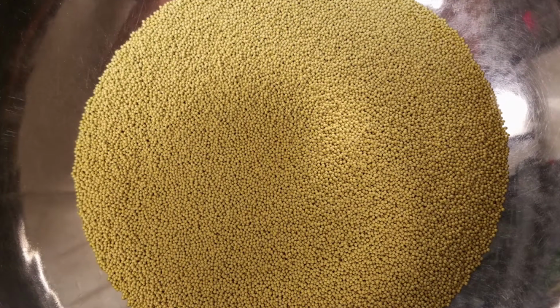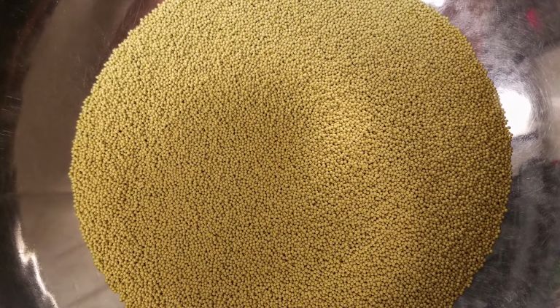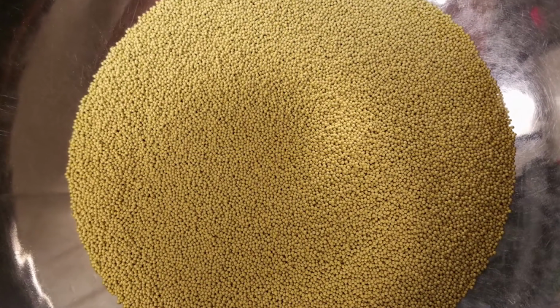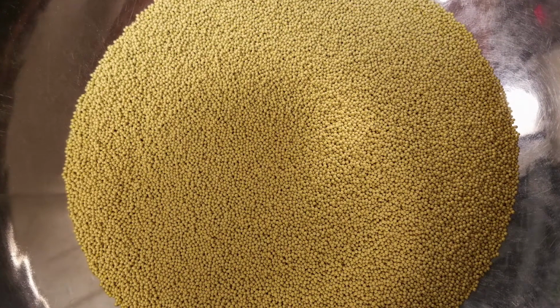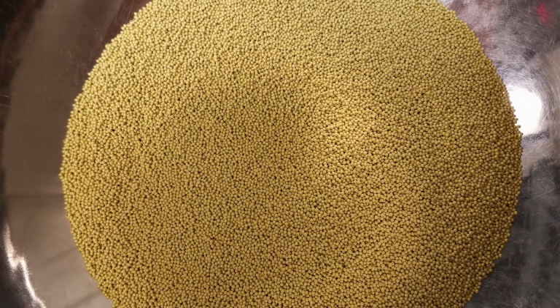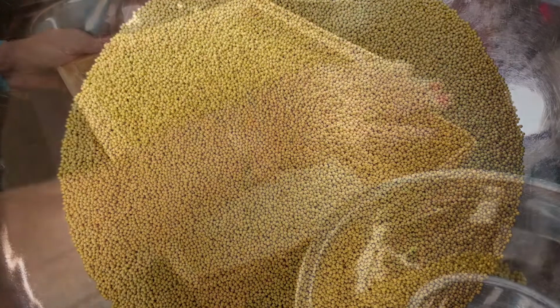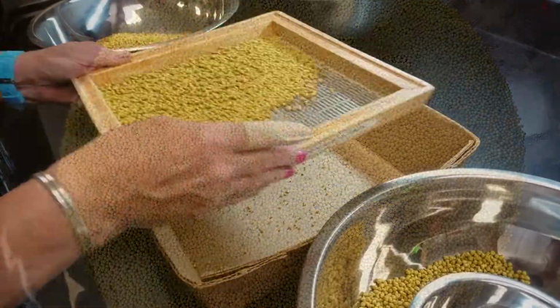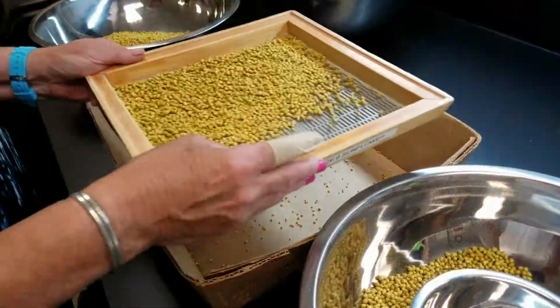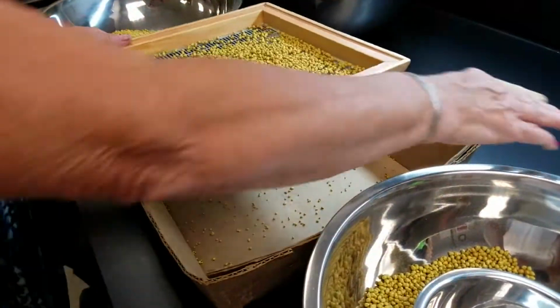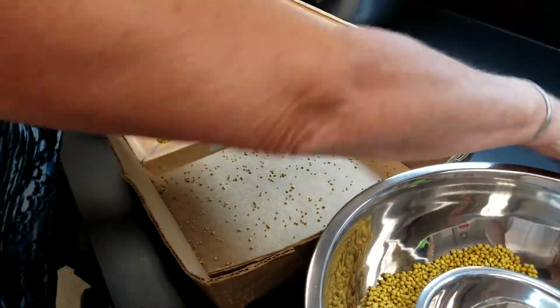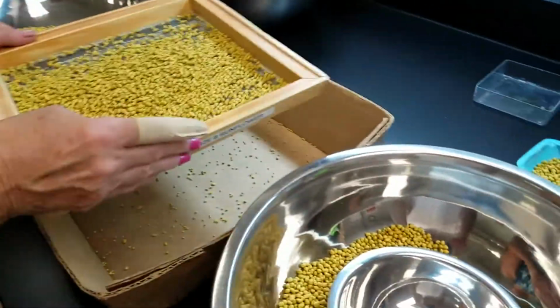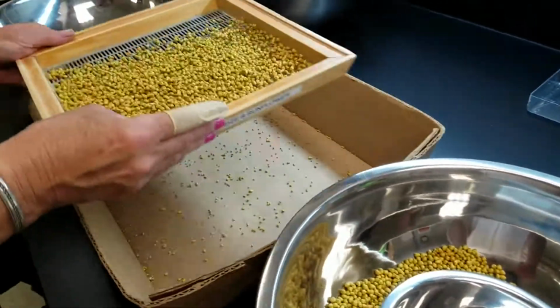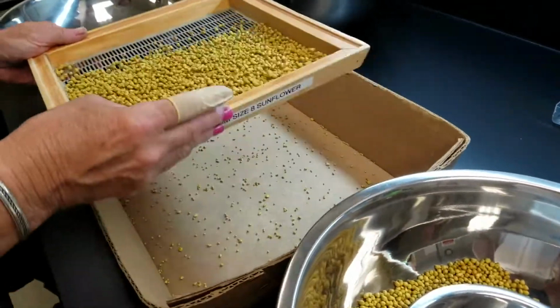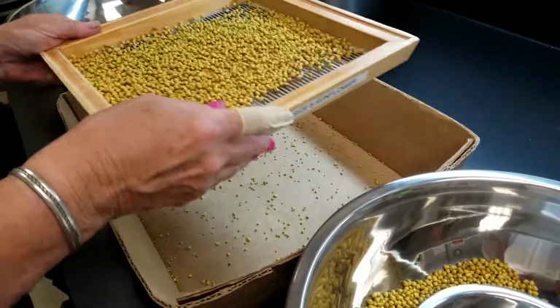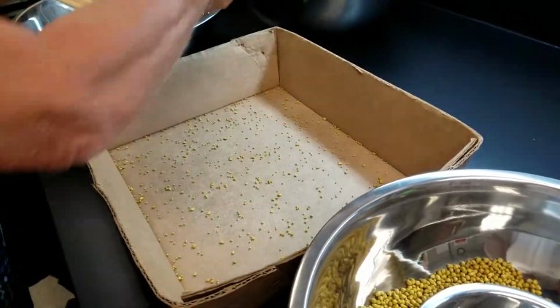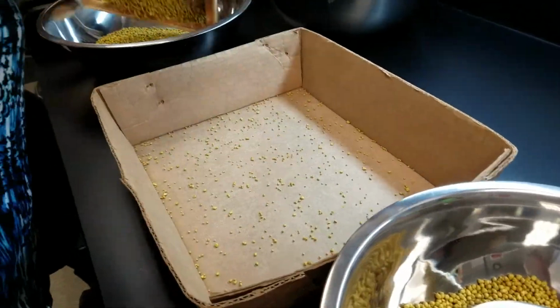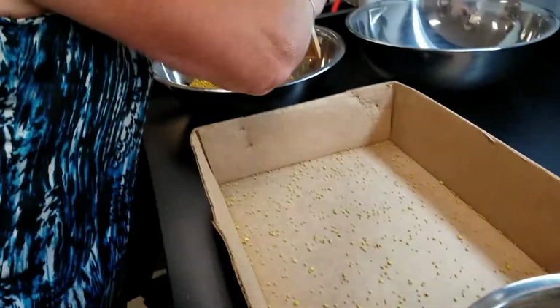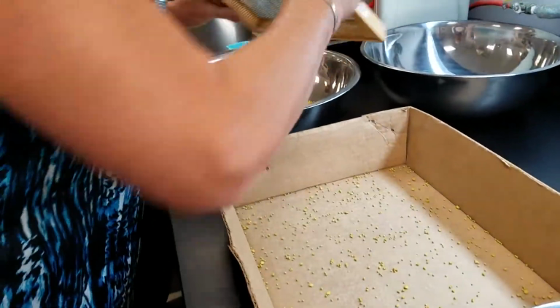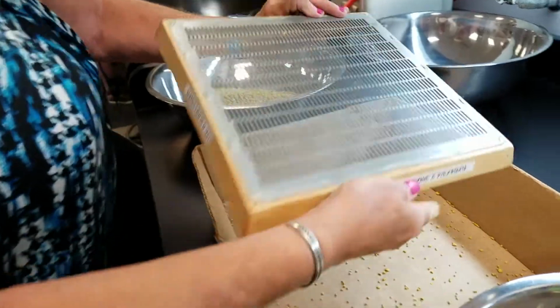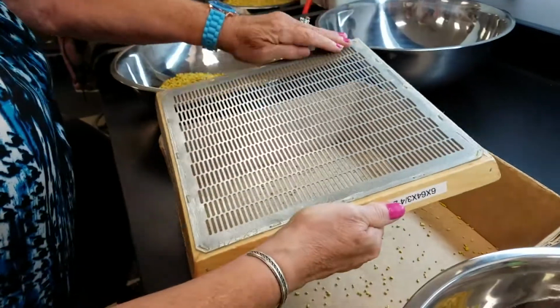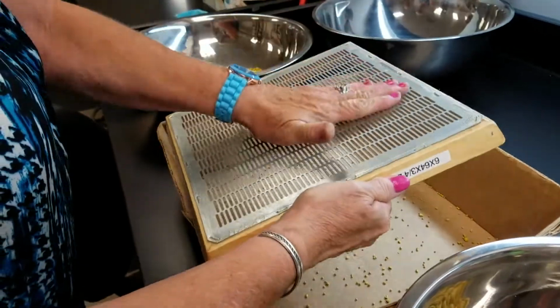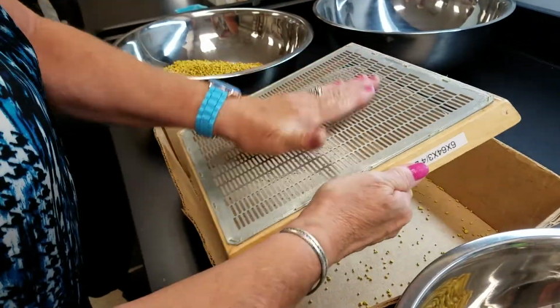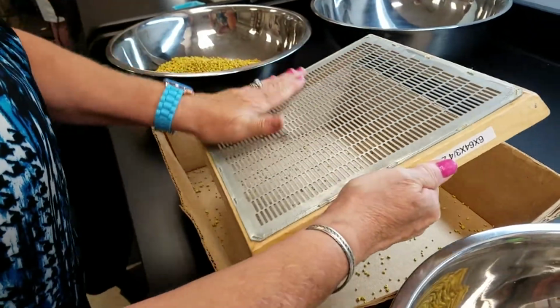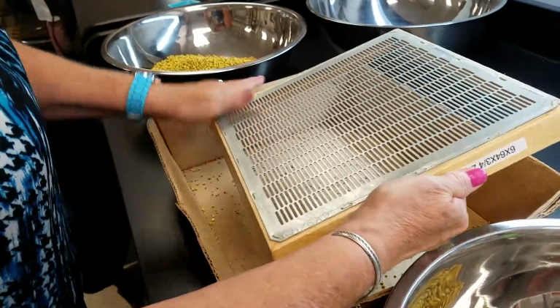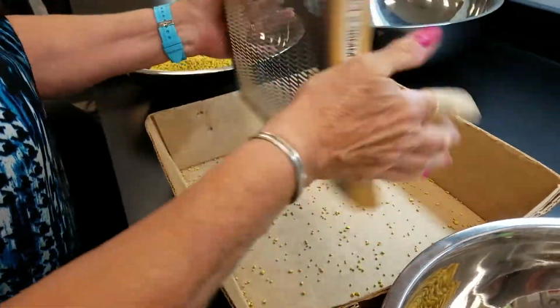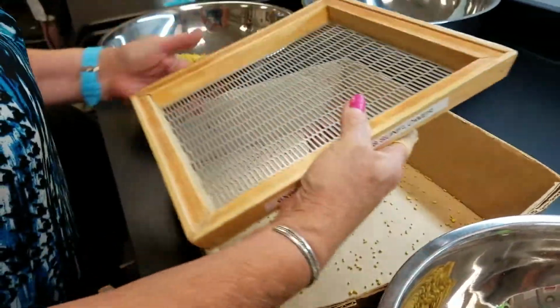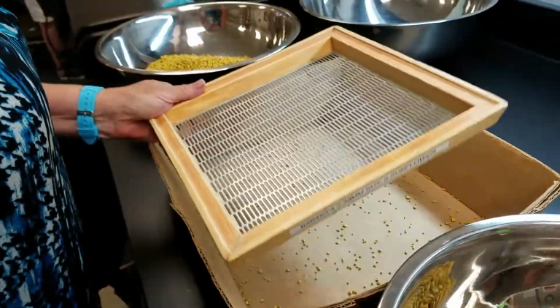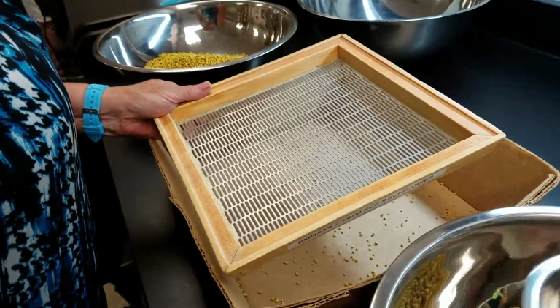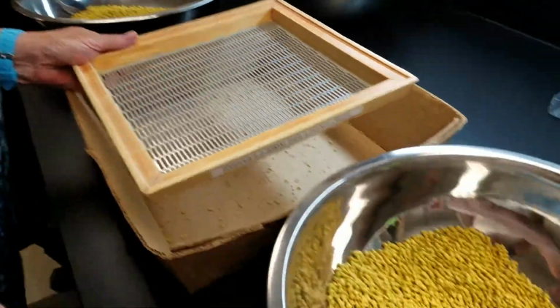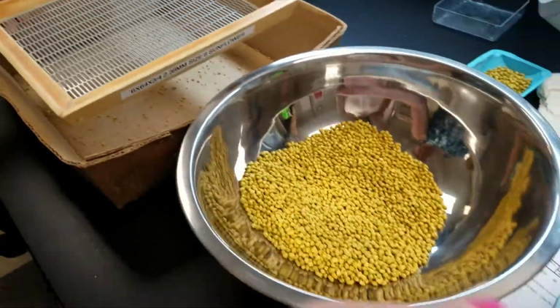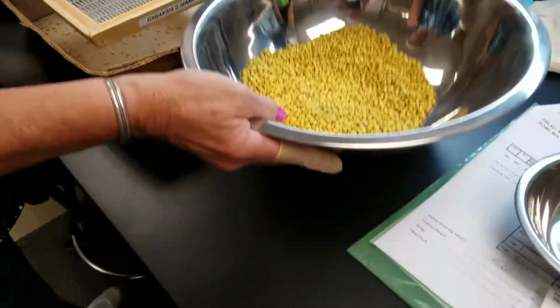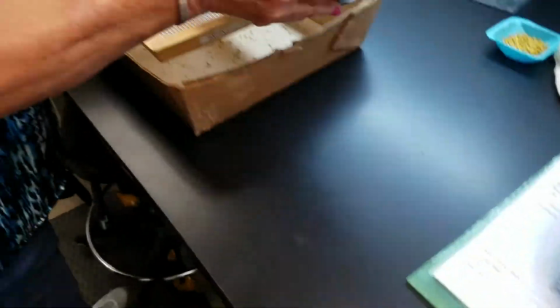Large batches are processed with an automated system. The goal of our quality control department is to ensure uniformity in our pellets and that they are soft enough to dissolve easily in water, but strong enough to withstand fragmentation during shipping and sowing.